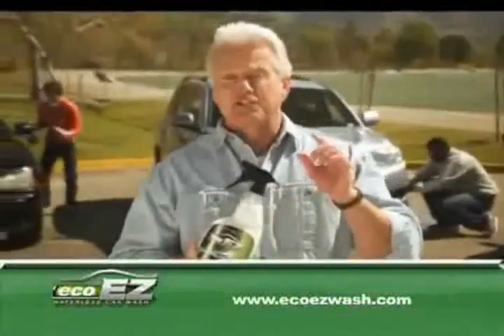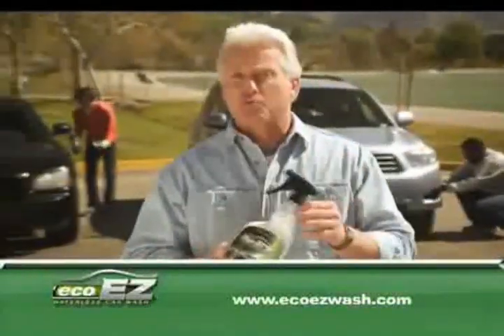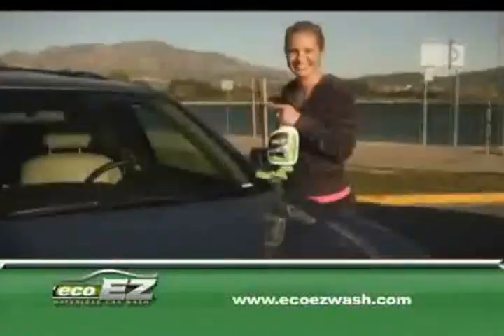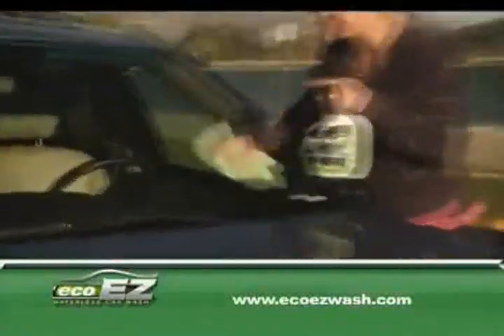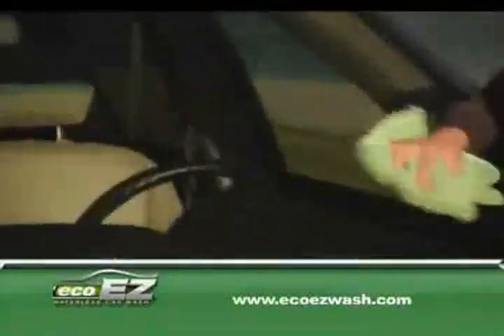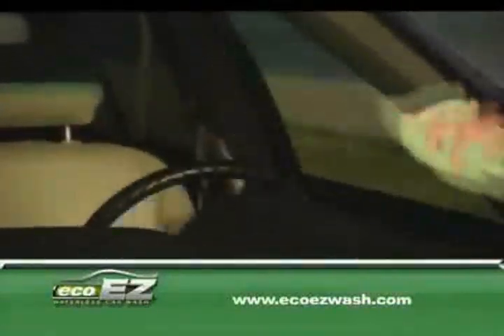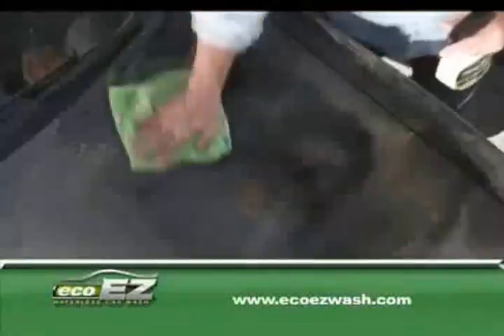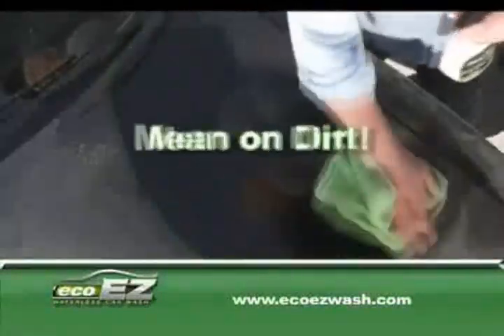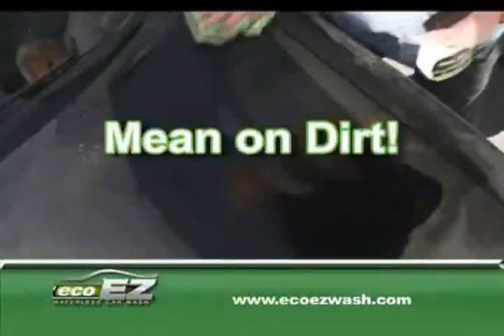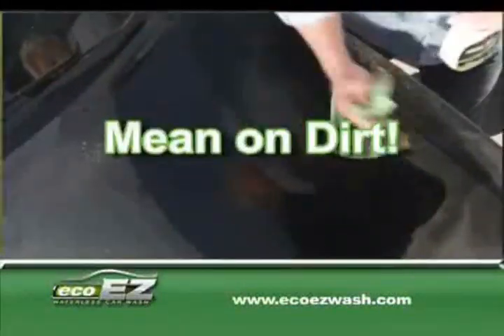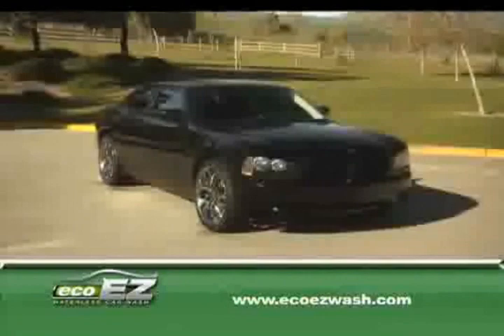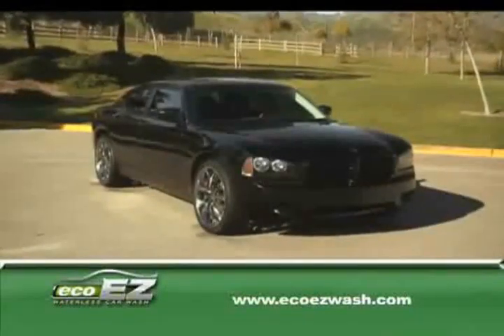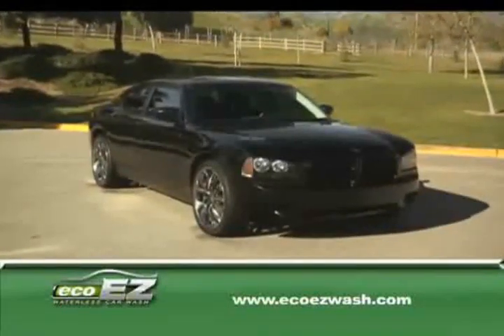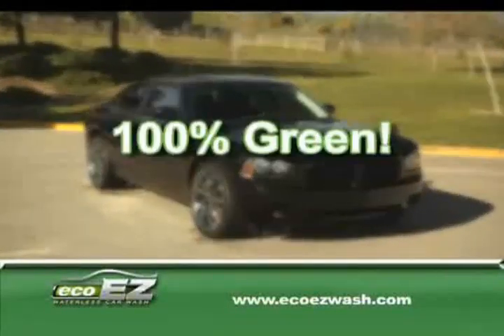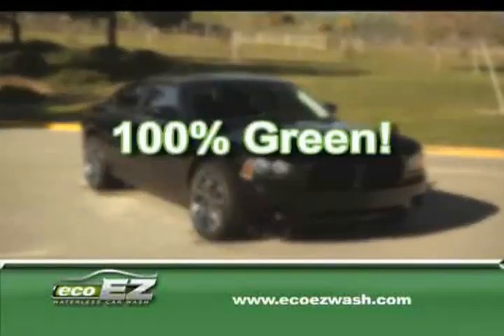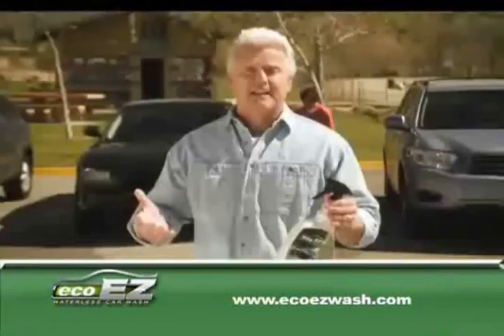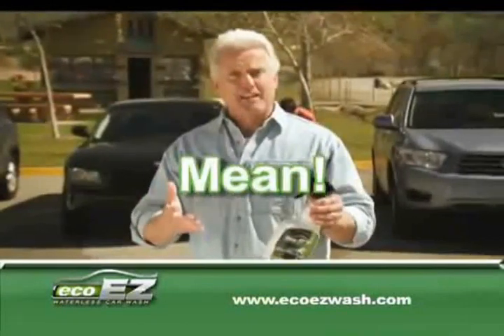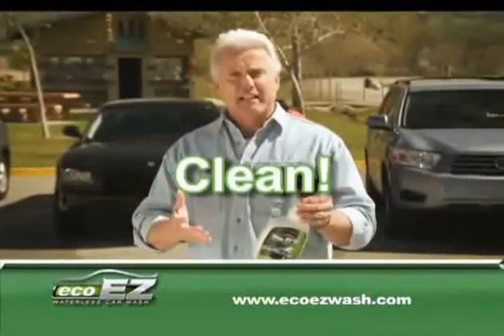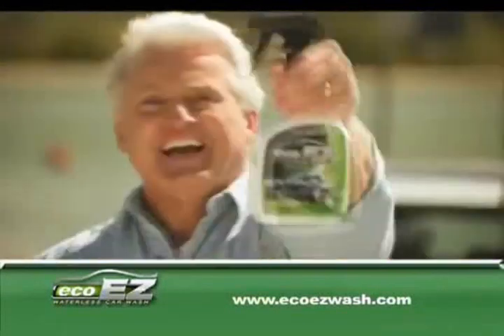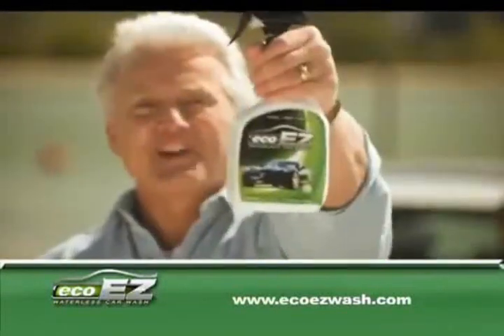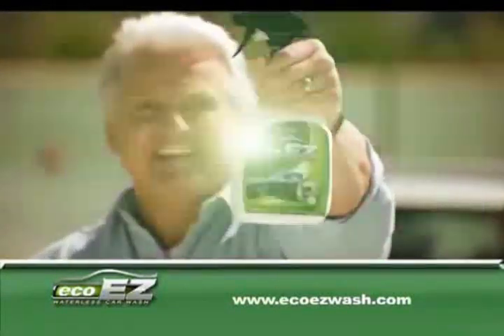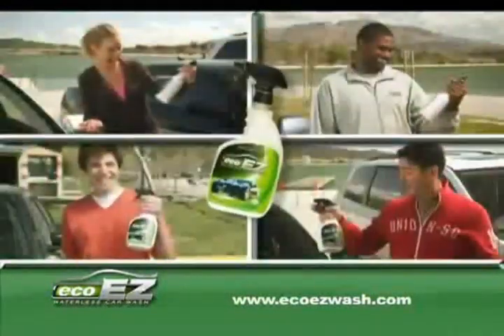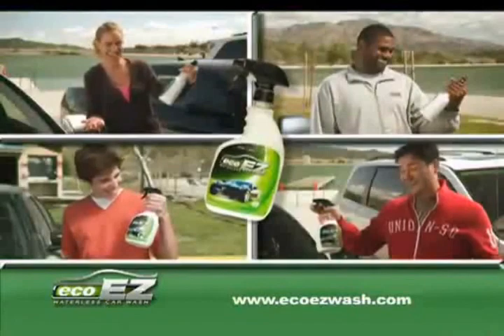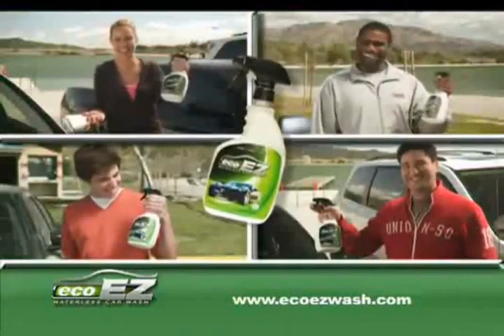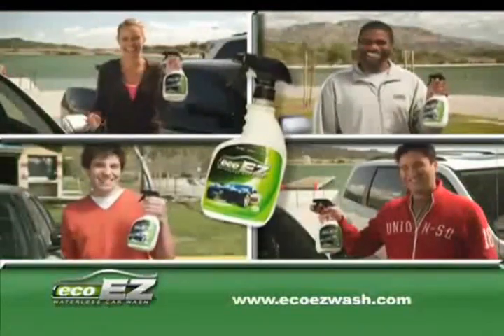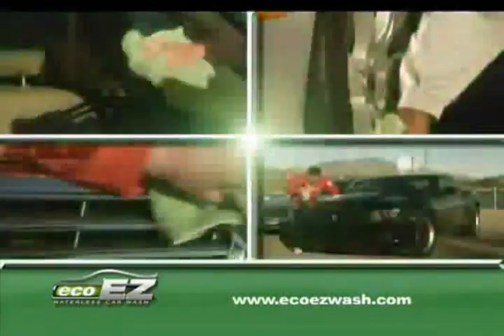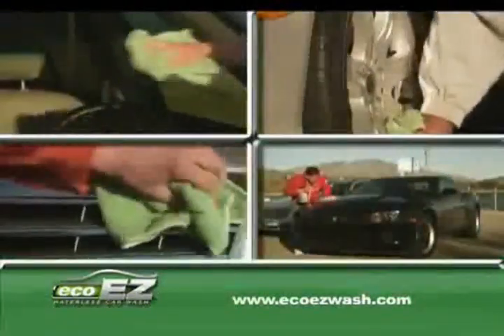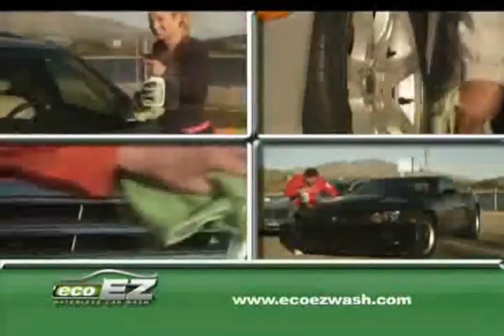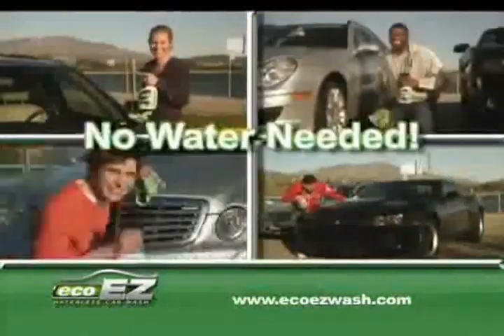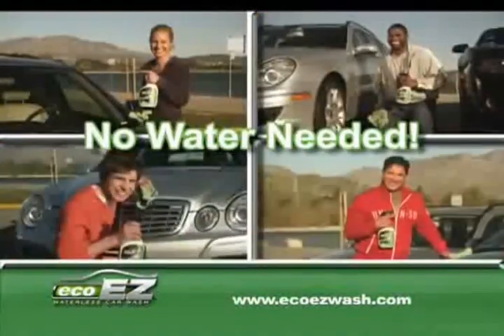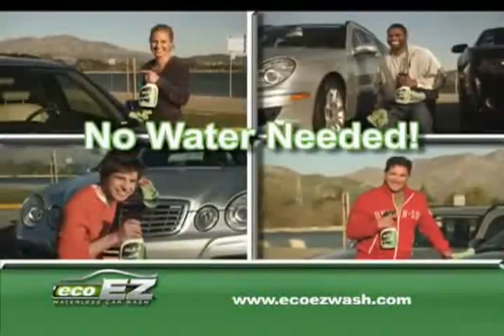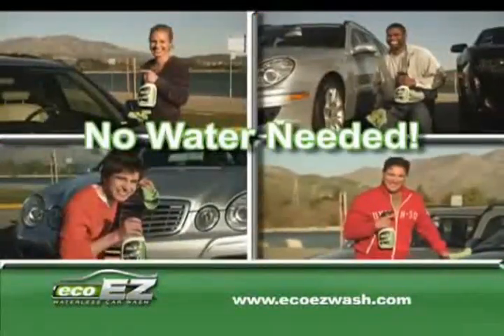And it's the first waterless formula that cleans your windows too. It's mean on dirt, it cleans your car, and it's 100% green. That's mean, clean, and green. Now all you need is Eco-Easy-Wash to do all of these jobs without using one drop of water.